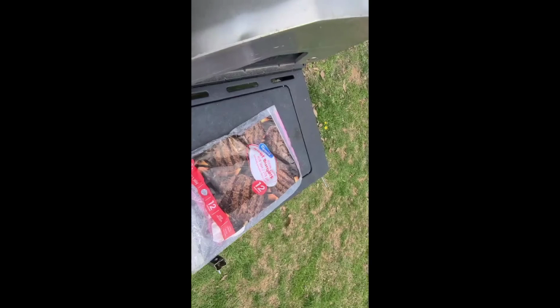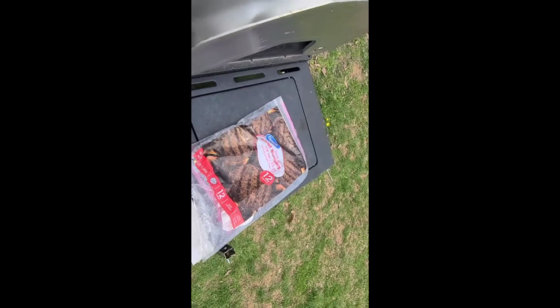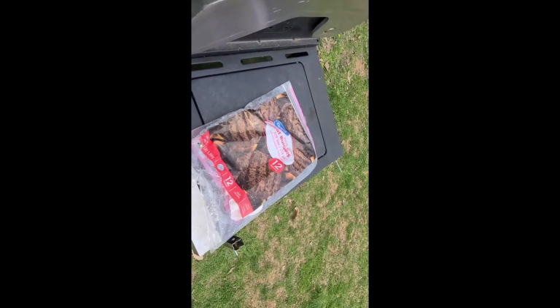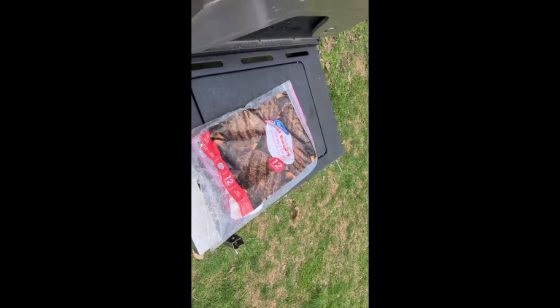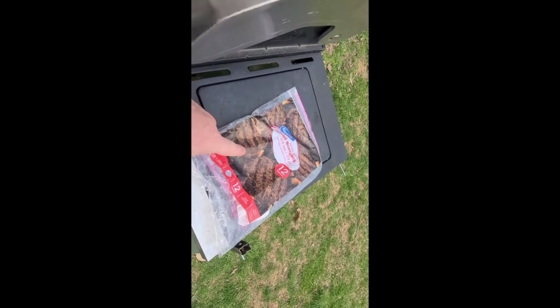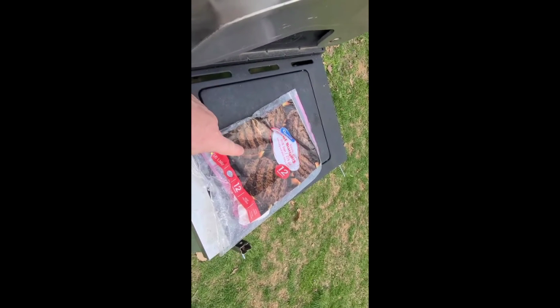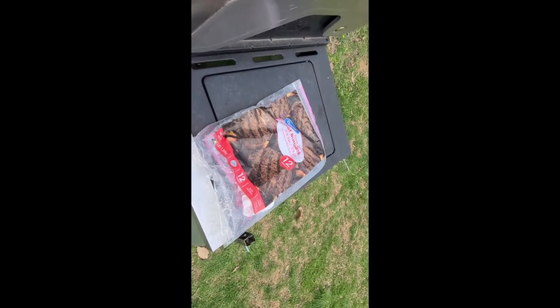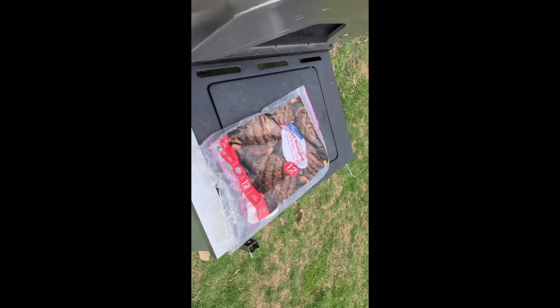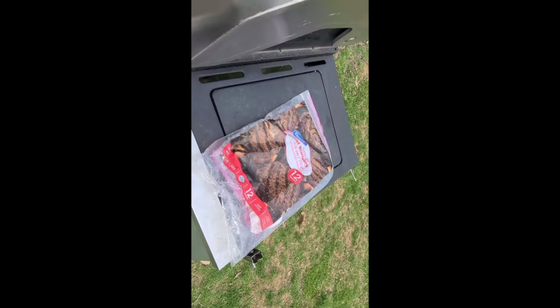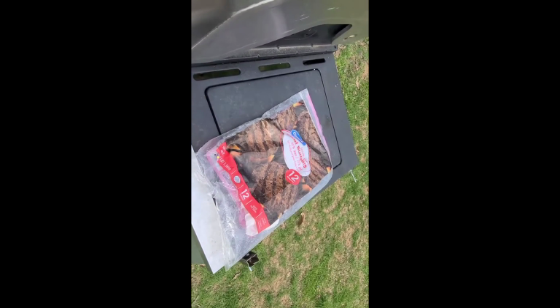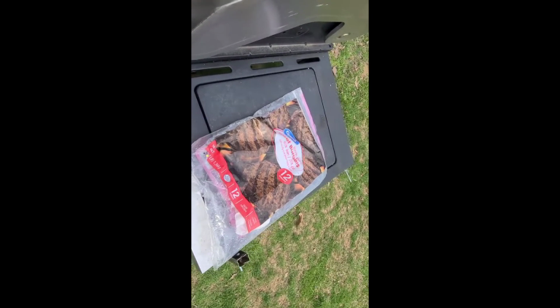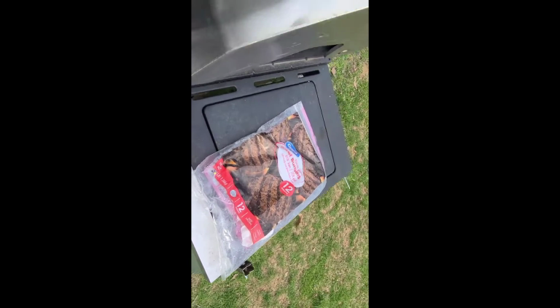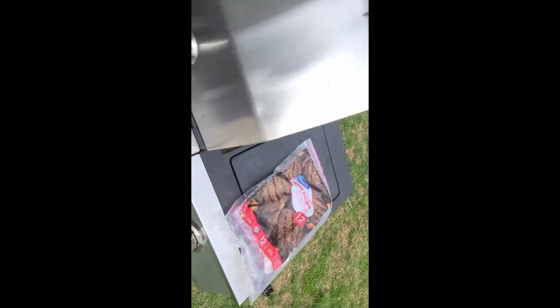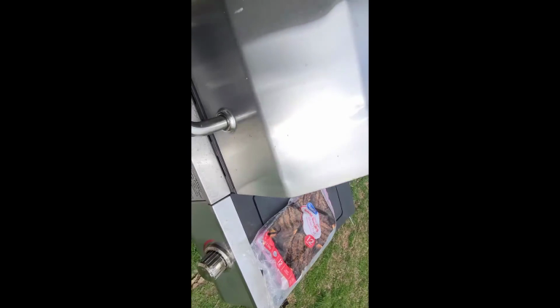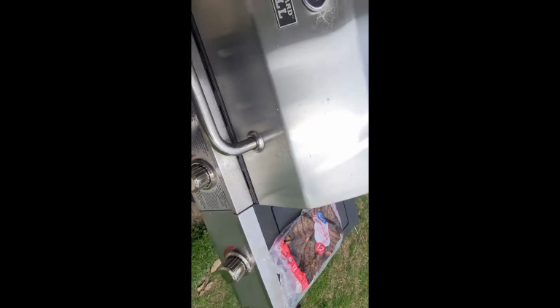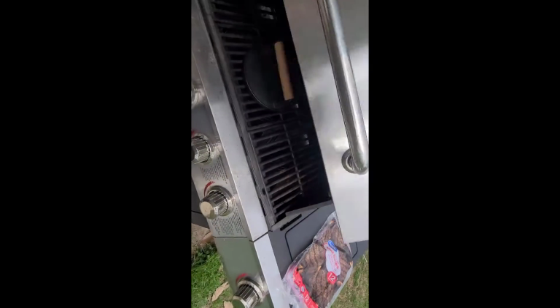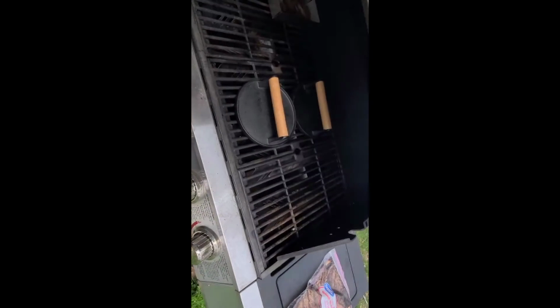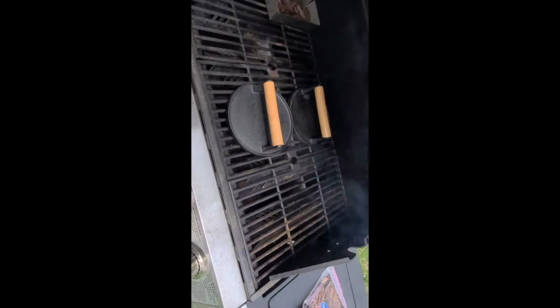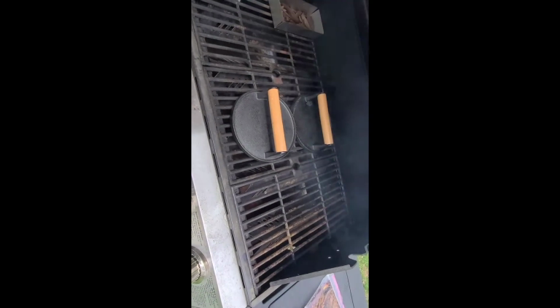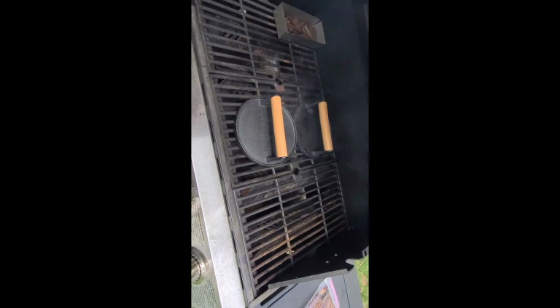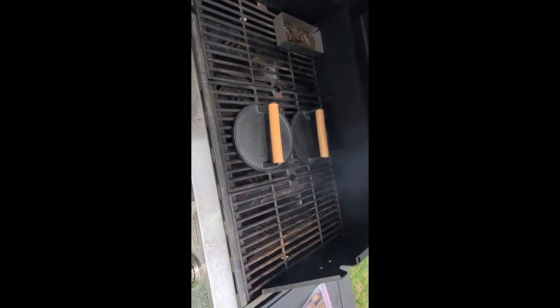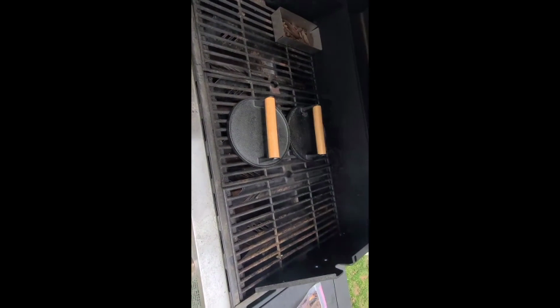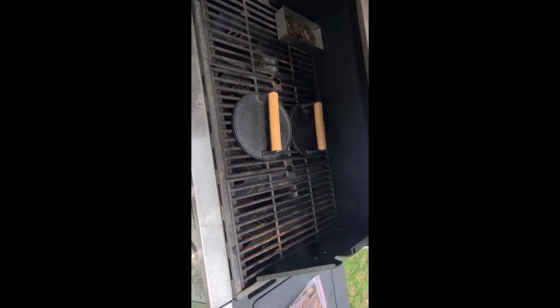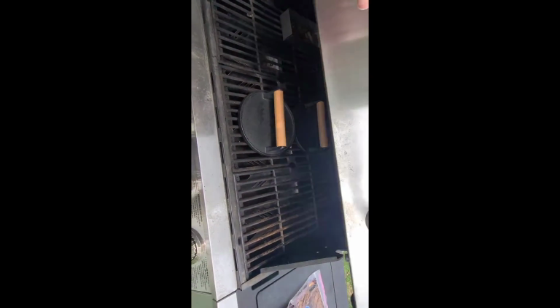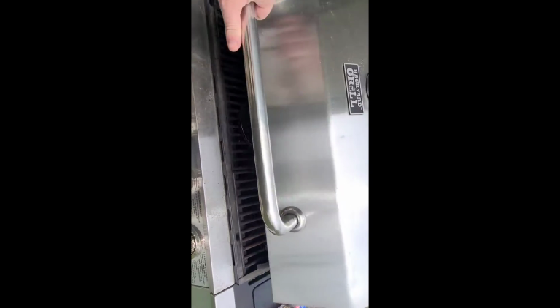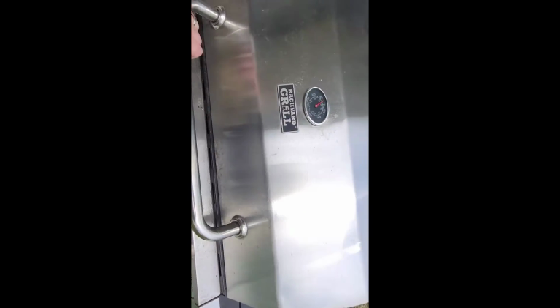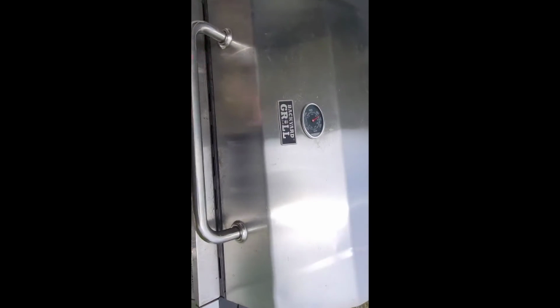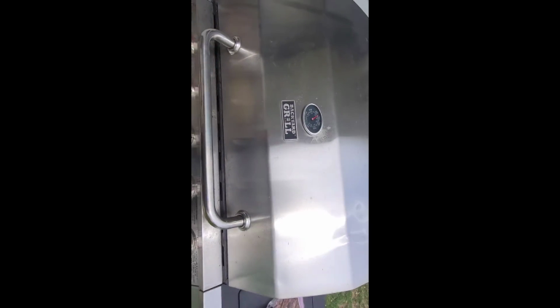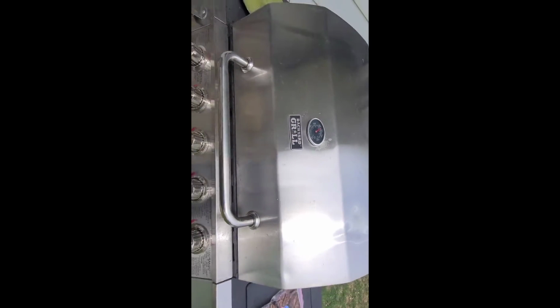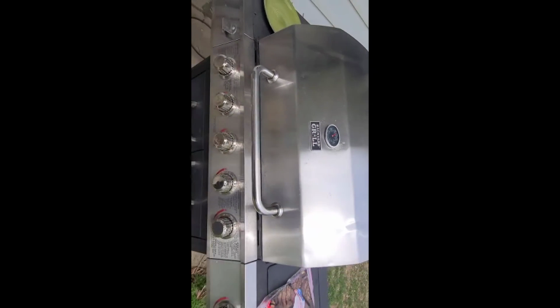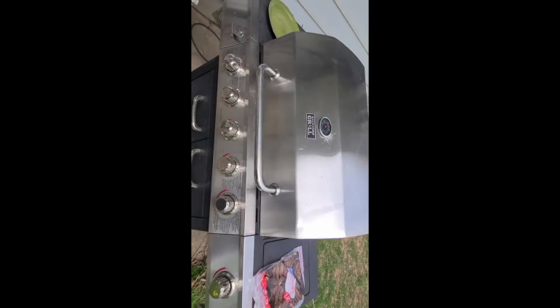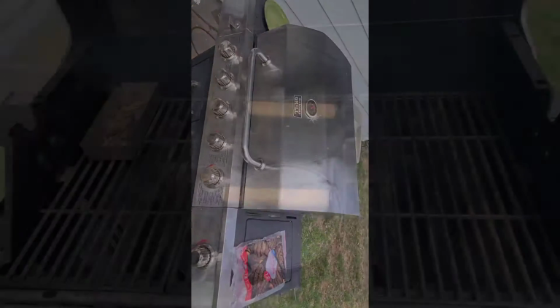The reason I got these is because I've been really enjoying these frozen hamburgers from Walmart. But they kind of need a helping hand when it comes to cooking on the grill. So we're gonna see how they turn out.